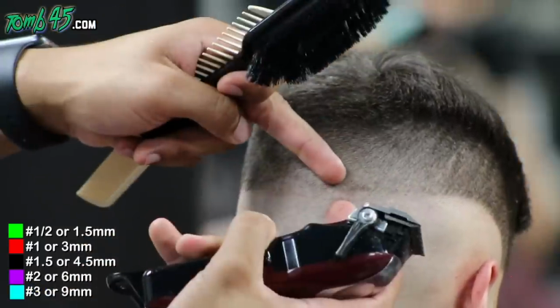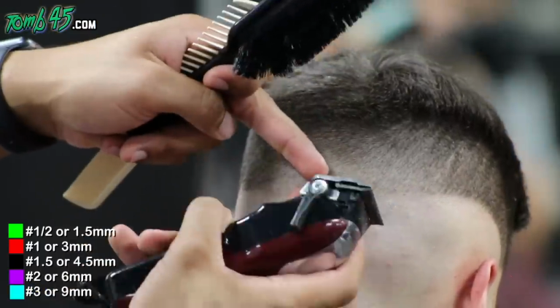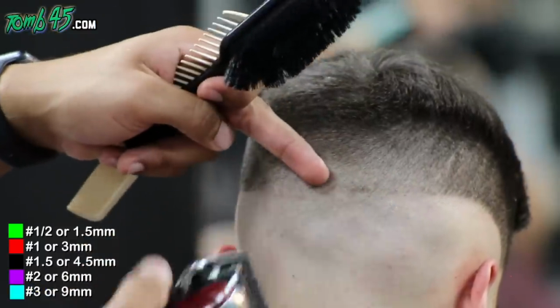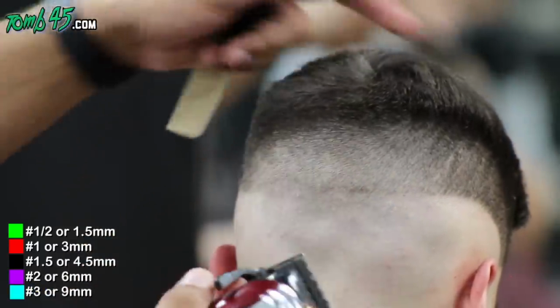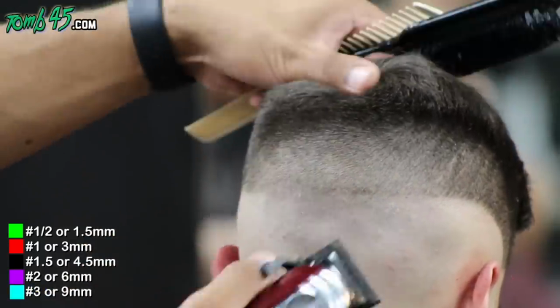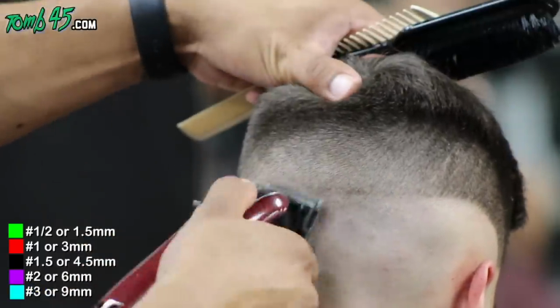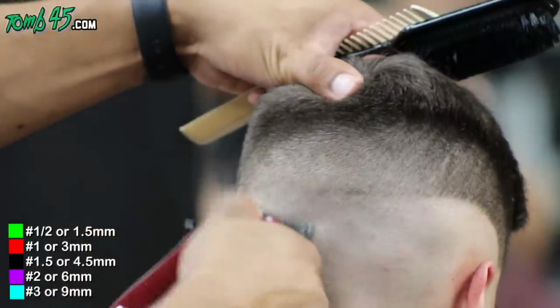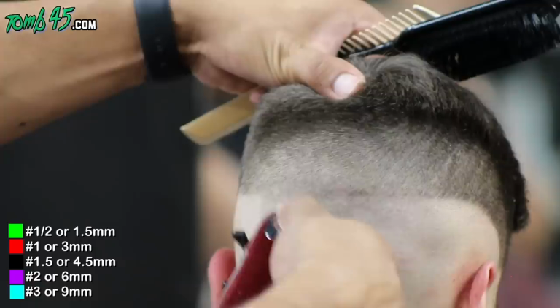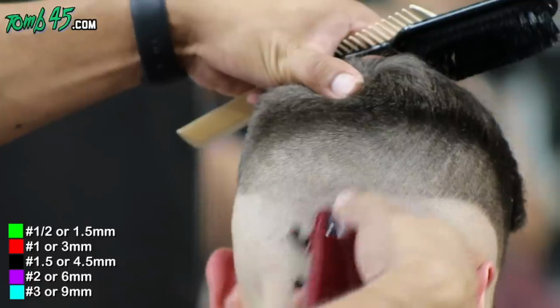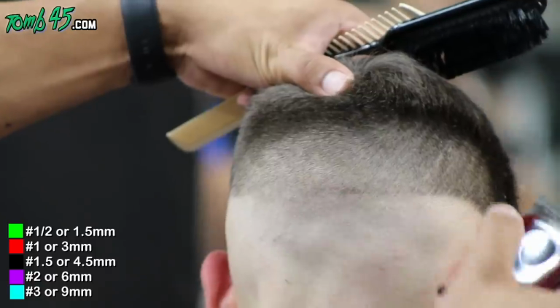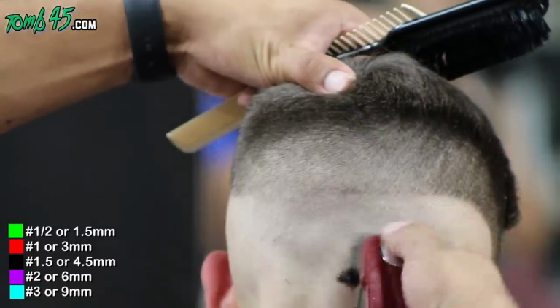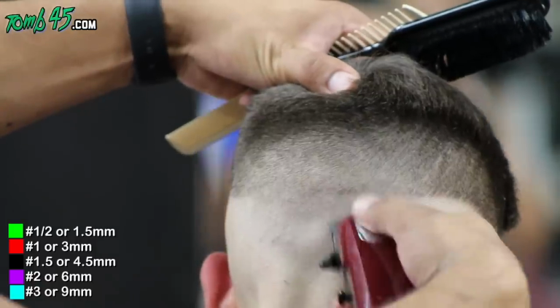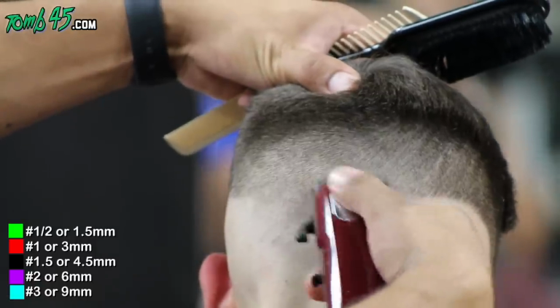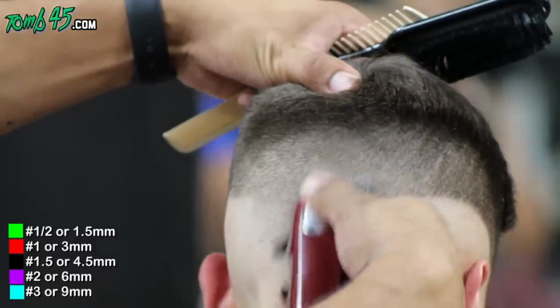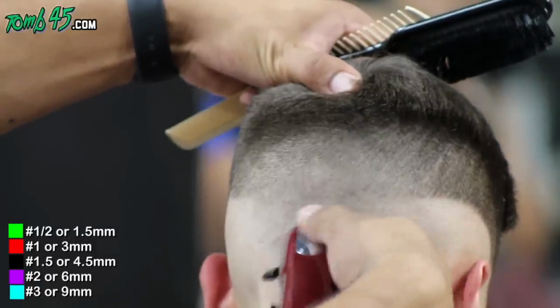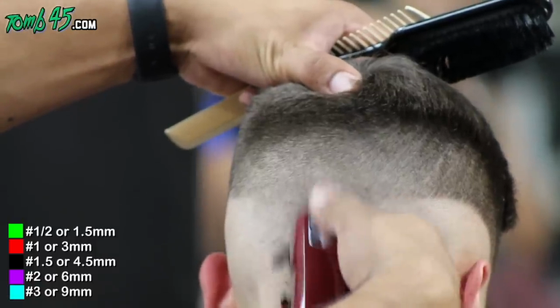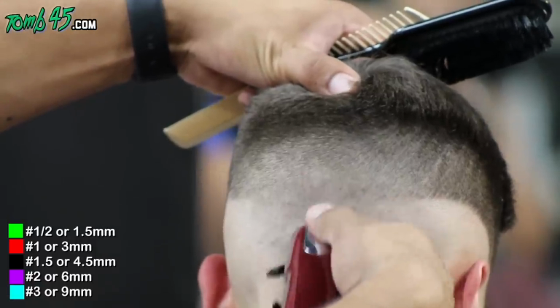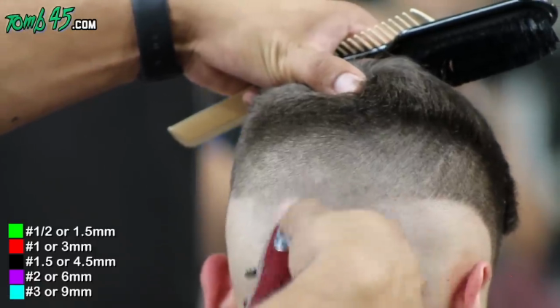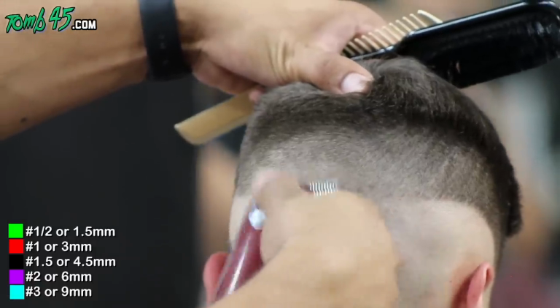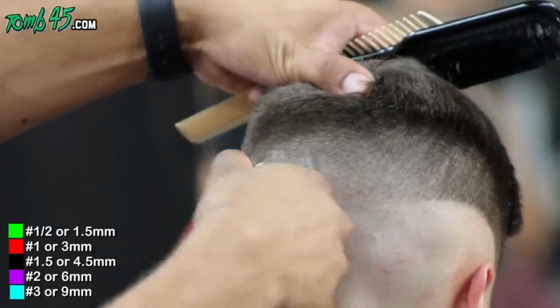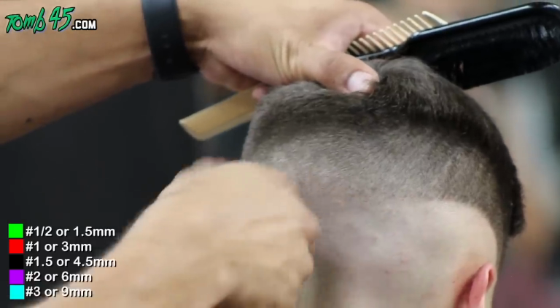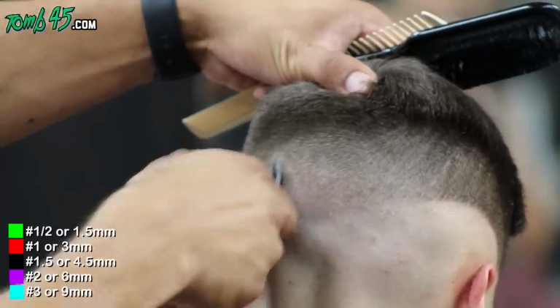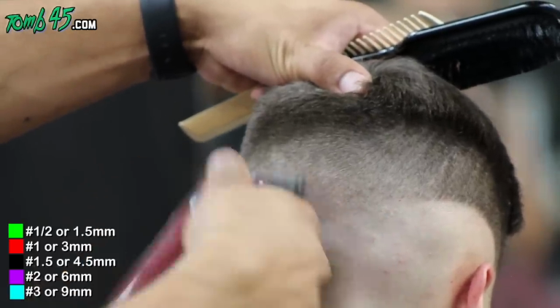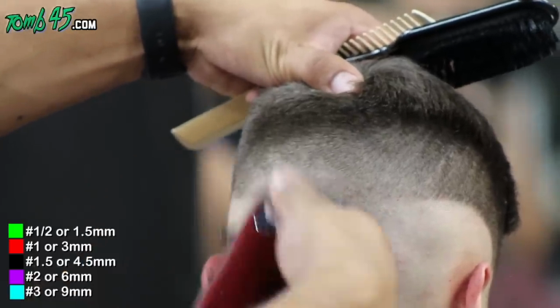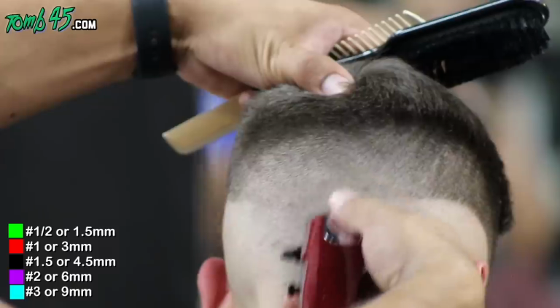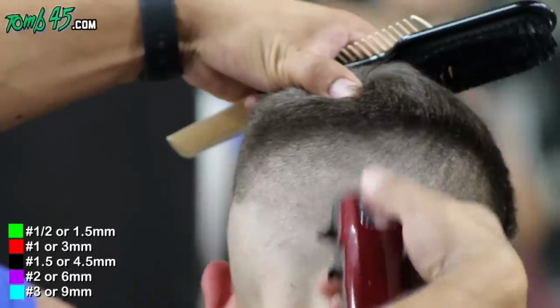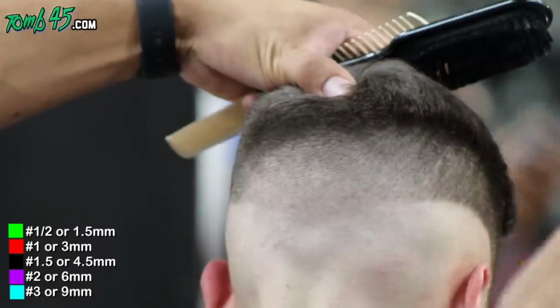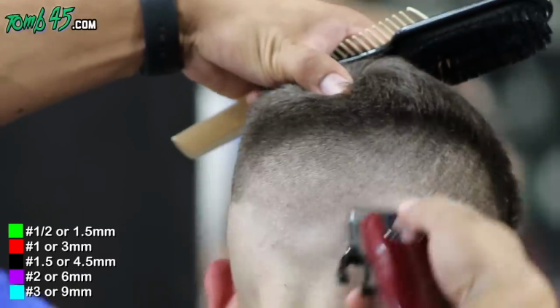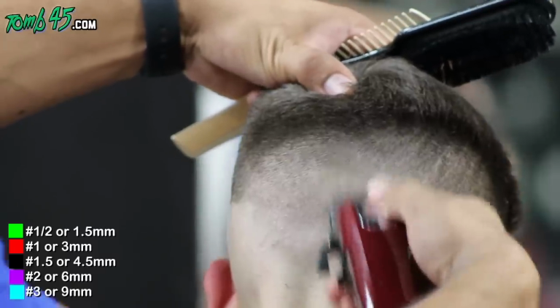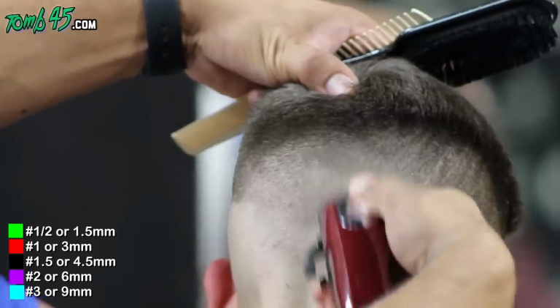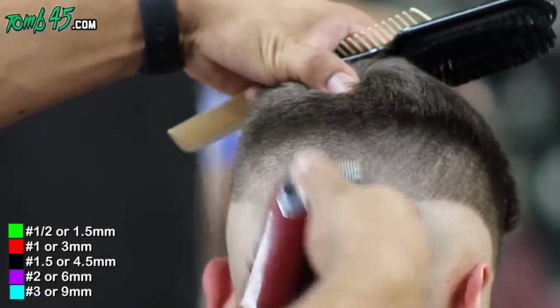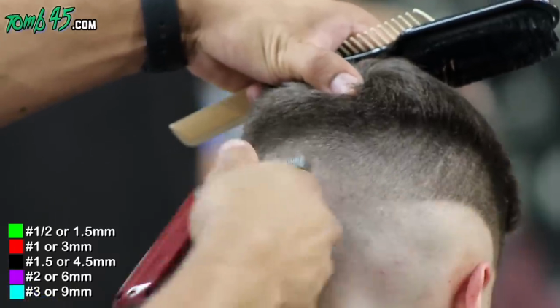We usually close the lever about three times — from all the way open, to halfway open, to a quarter way open — and usually by the time we close it, it's all blended out.